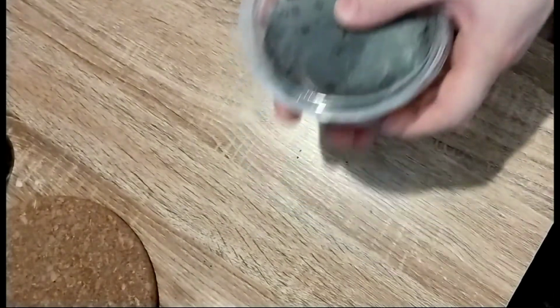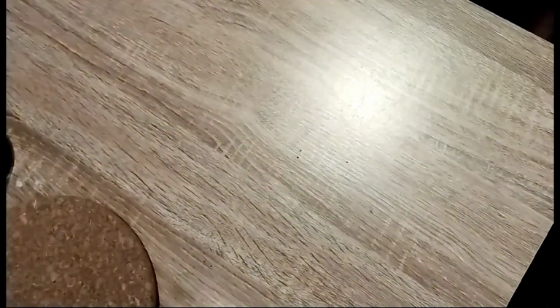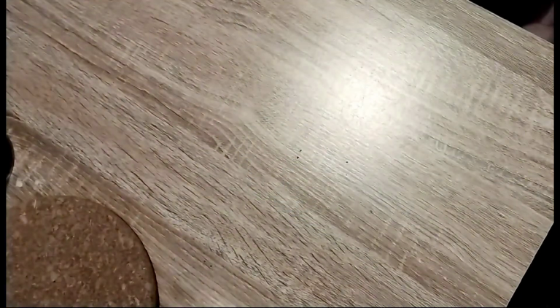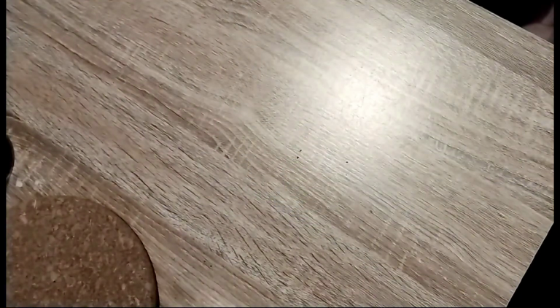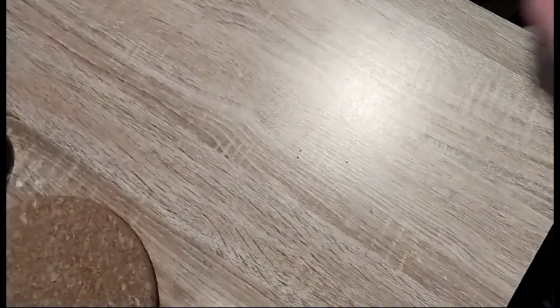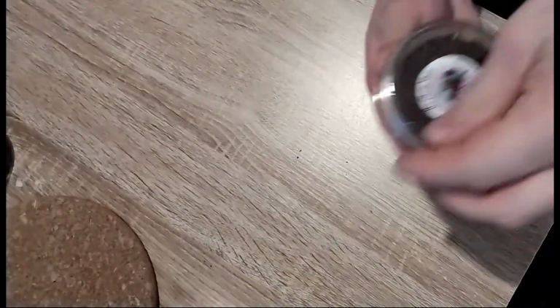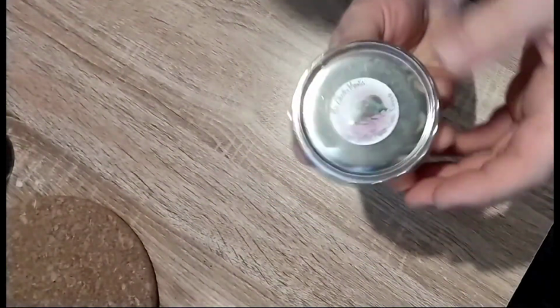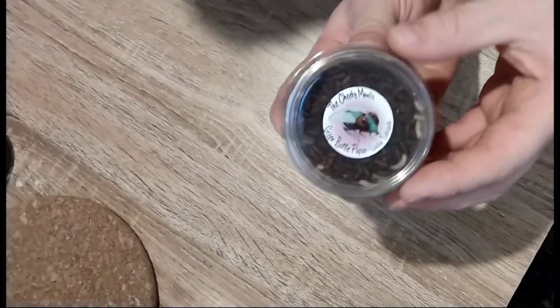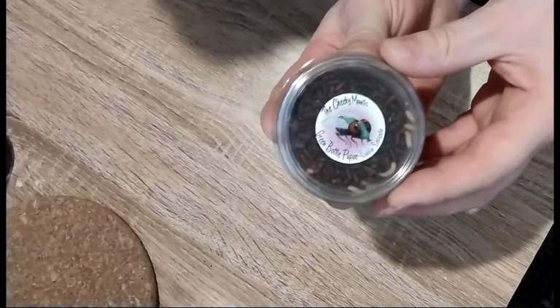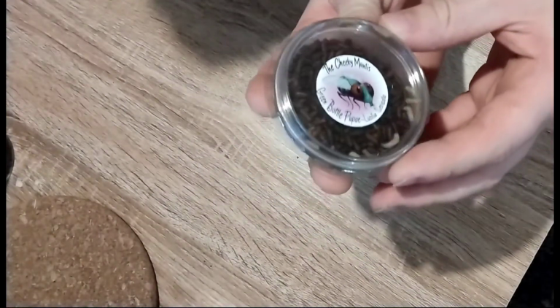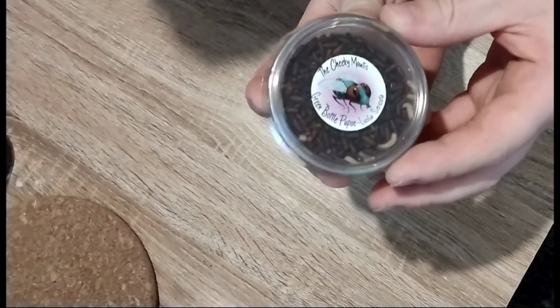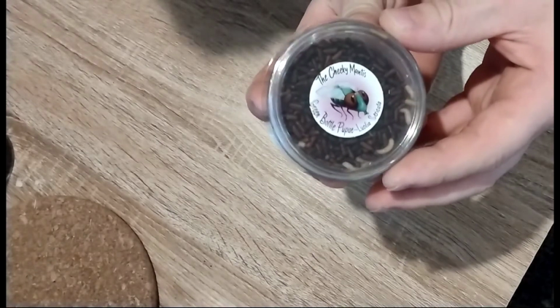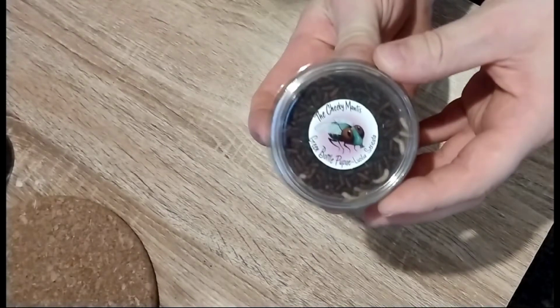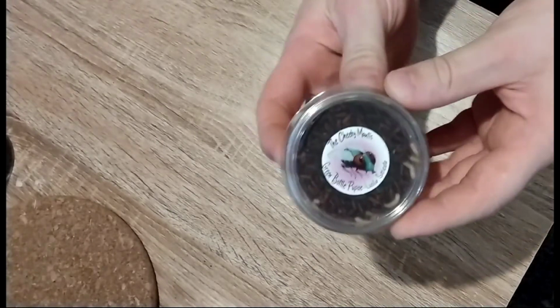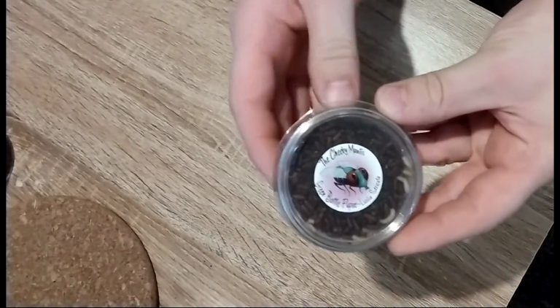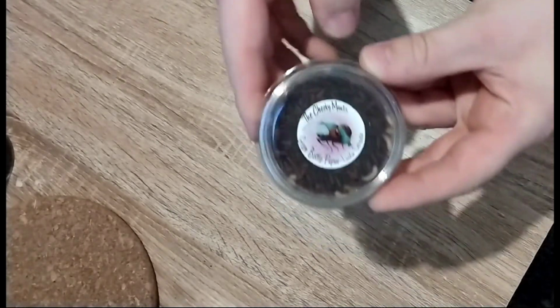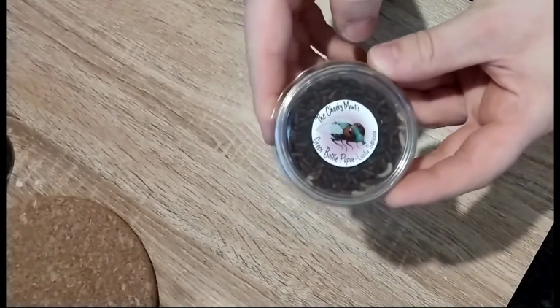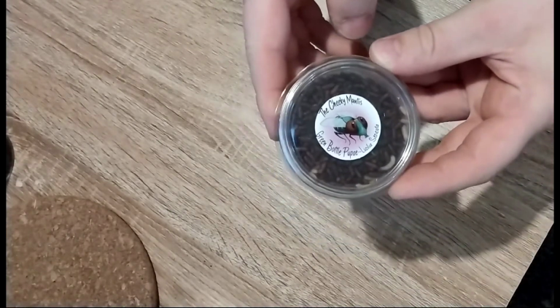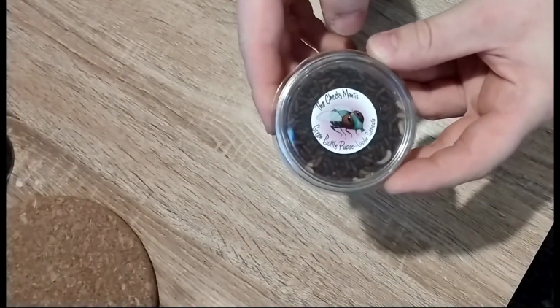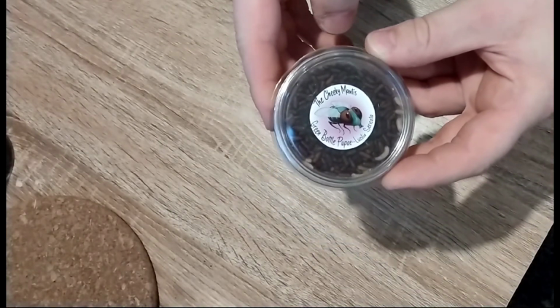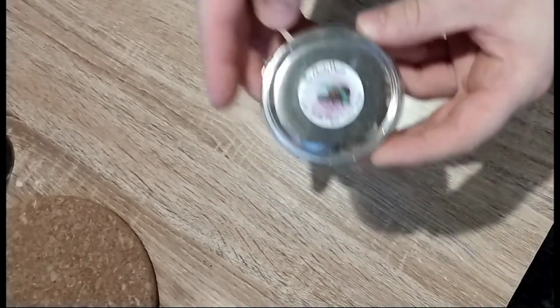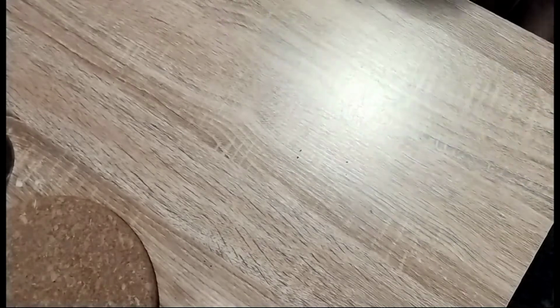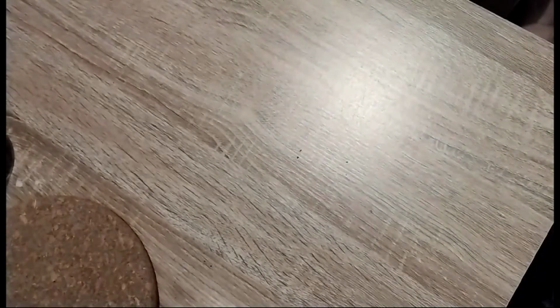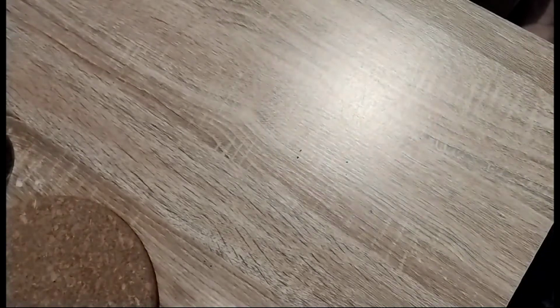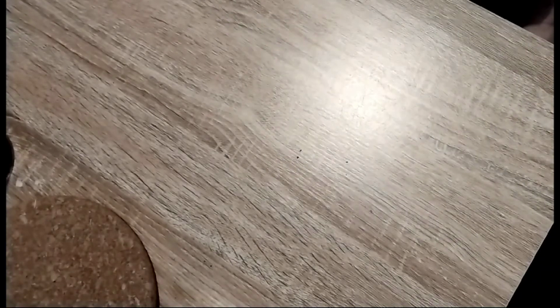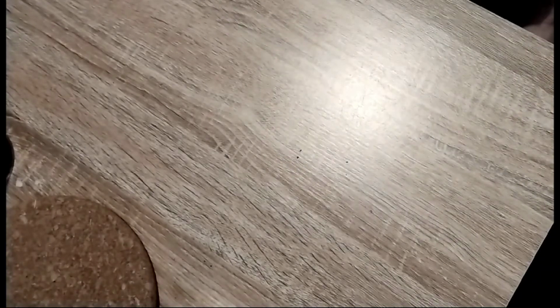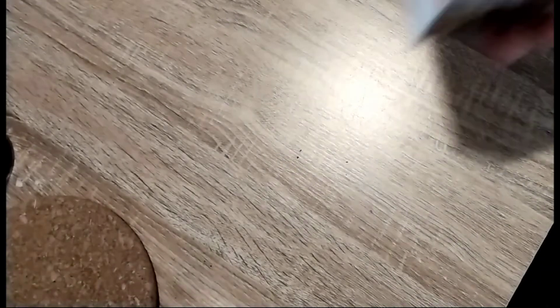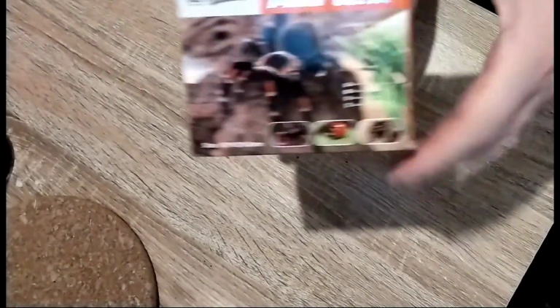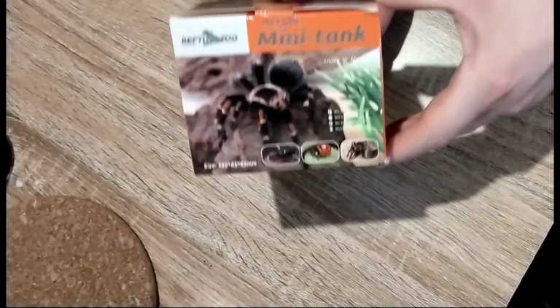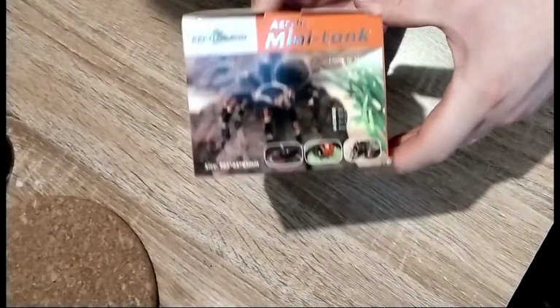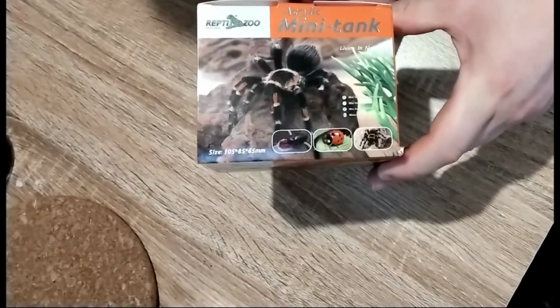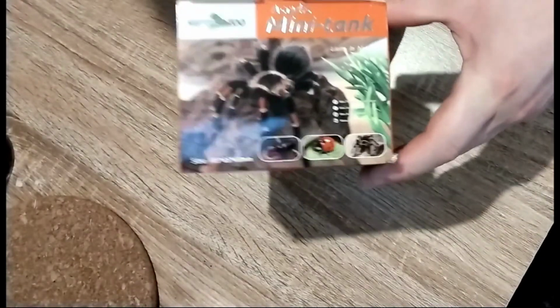For the mantises and the jumping spiders we currently have, we bought some green bottle fly pupae. And then, for something you'll see later in the video, this will be the forever home for that little guy.